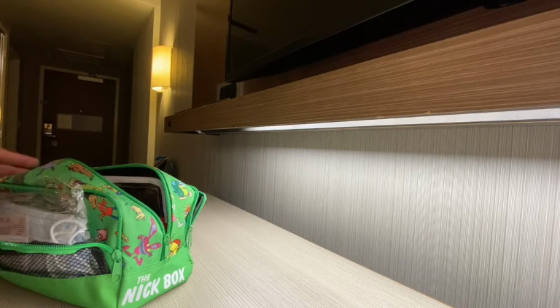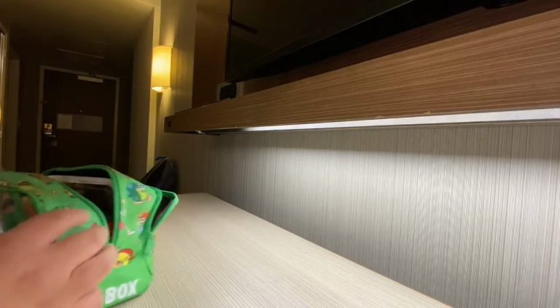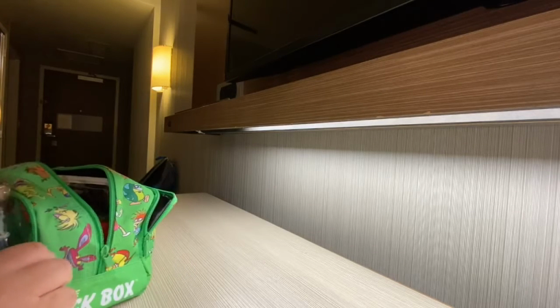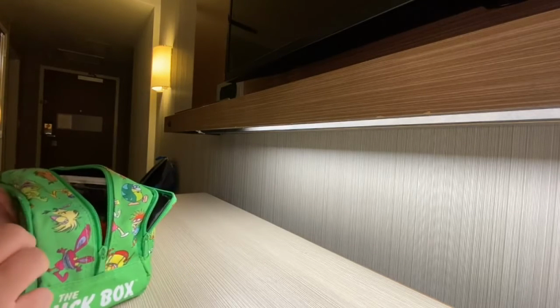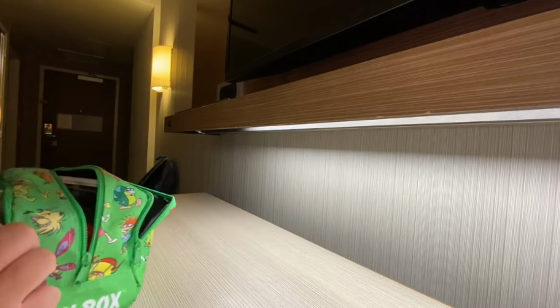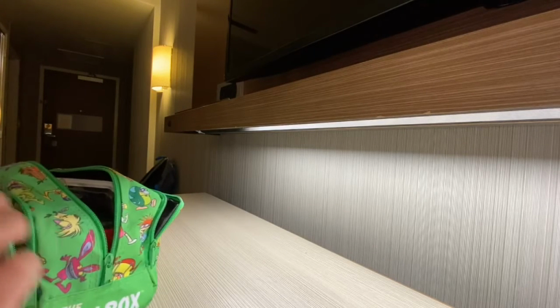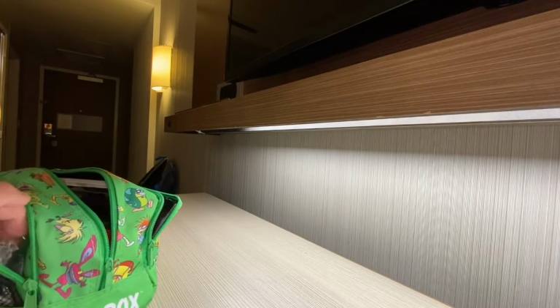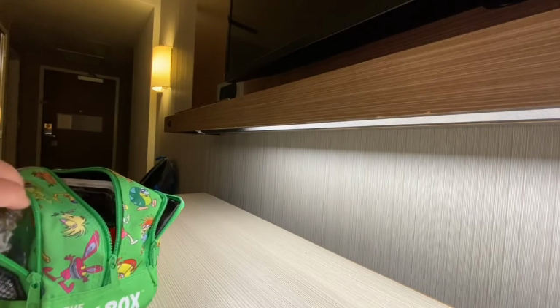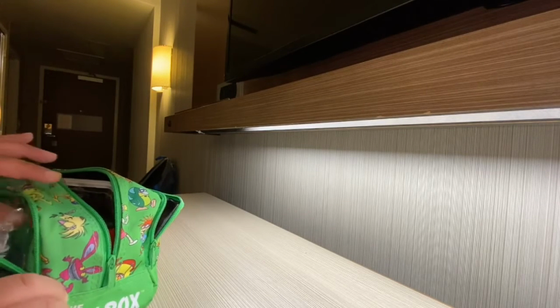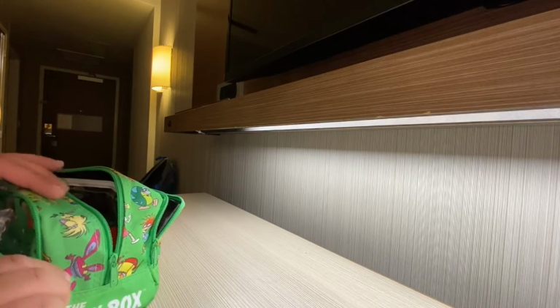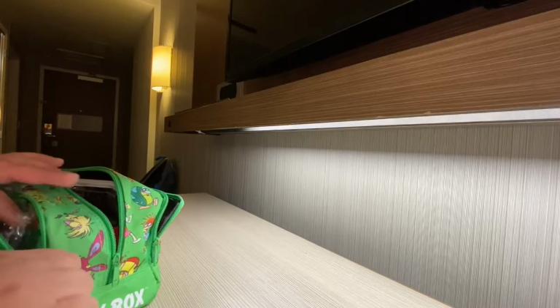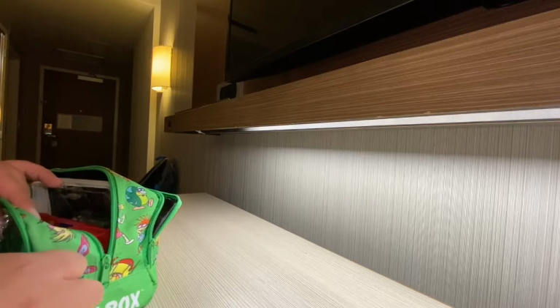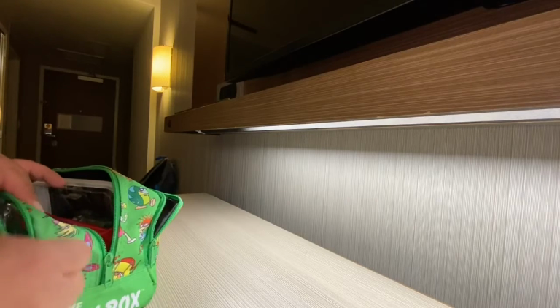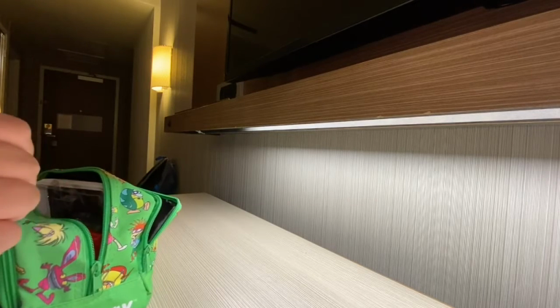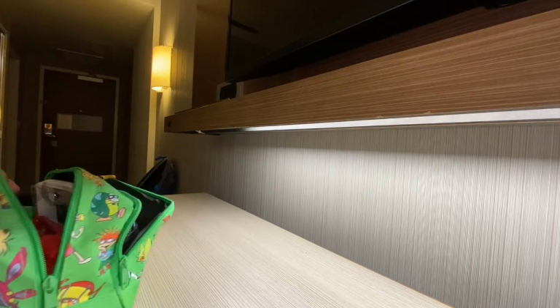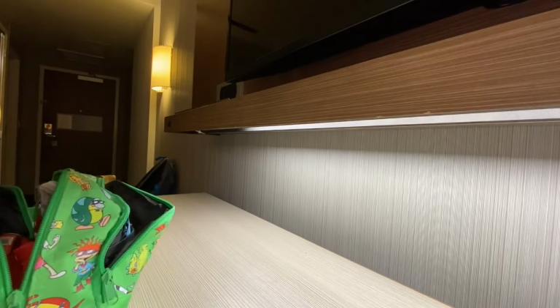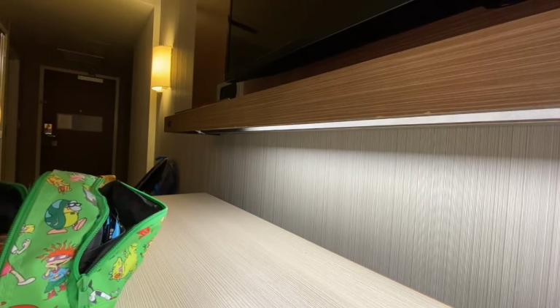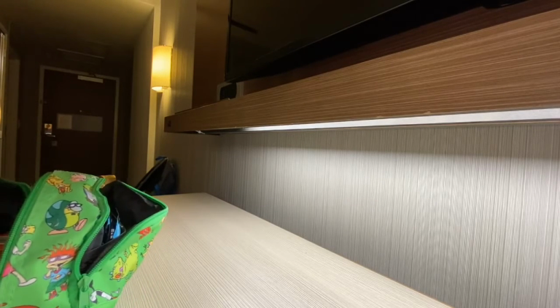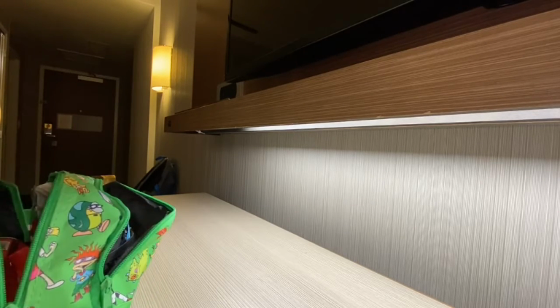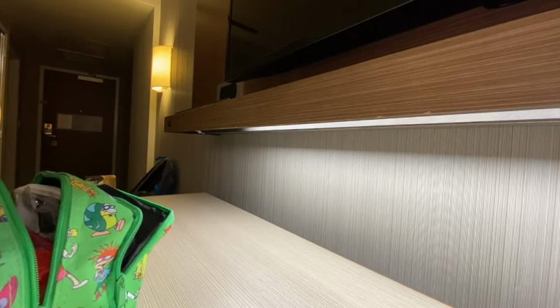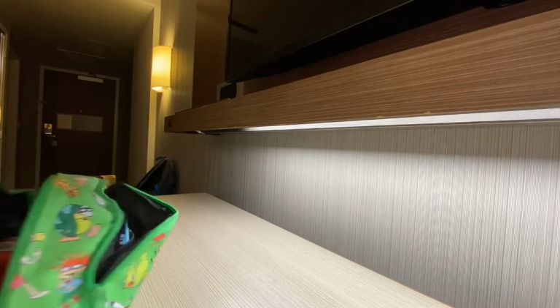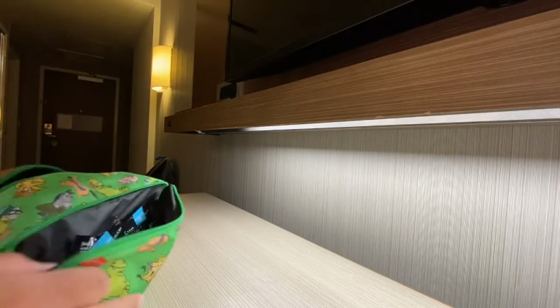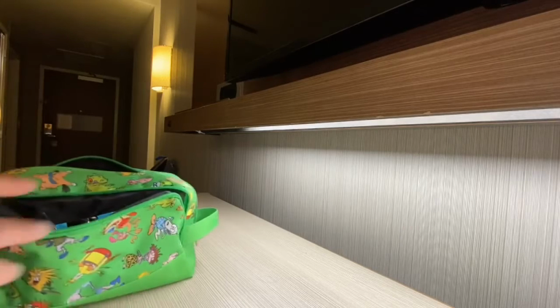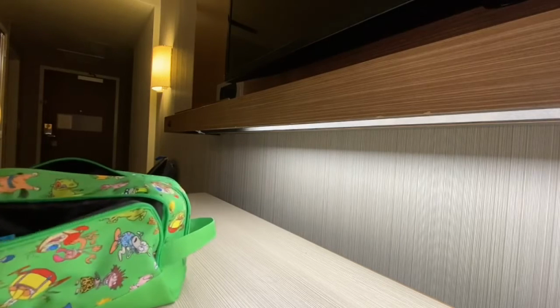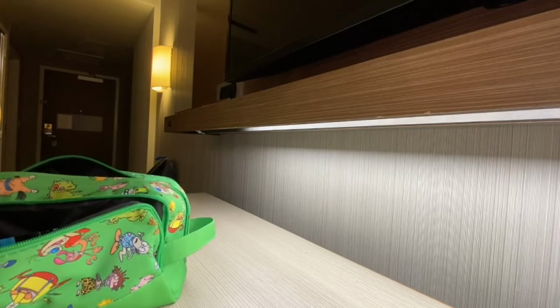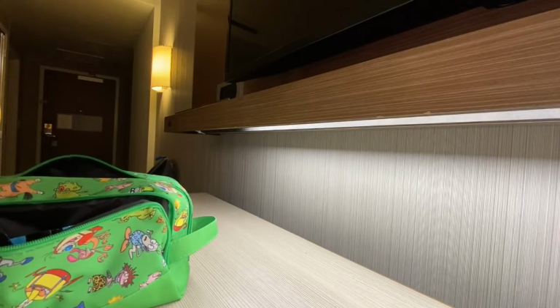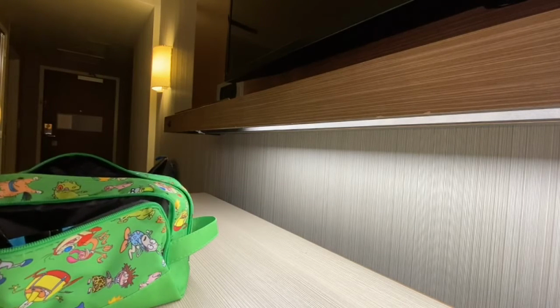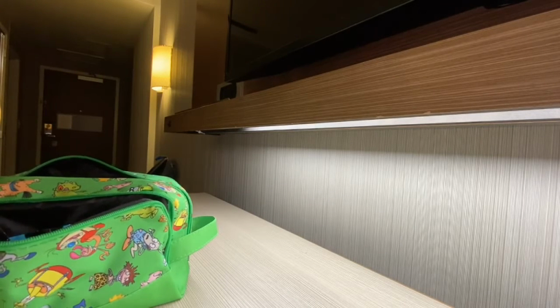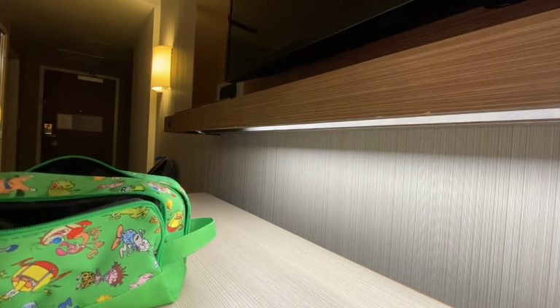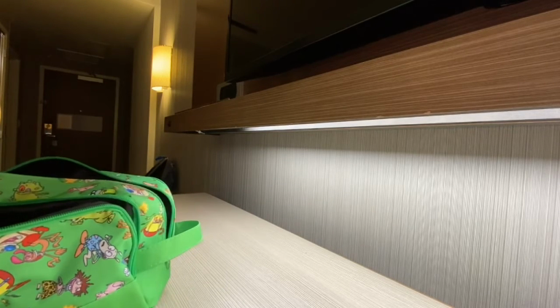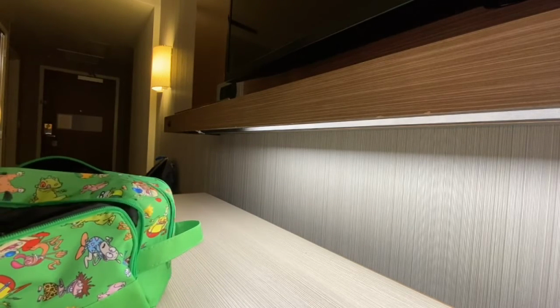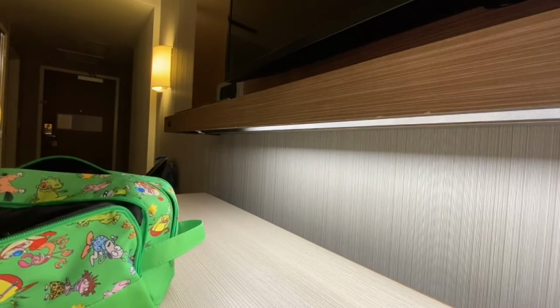Tomorrow's the last day of vacation, trying to get a little ready here. Even though checkout's not till 11, gotta be organized.